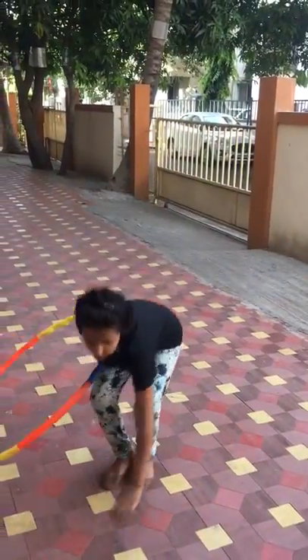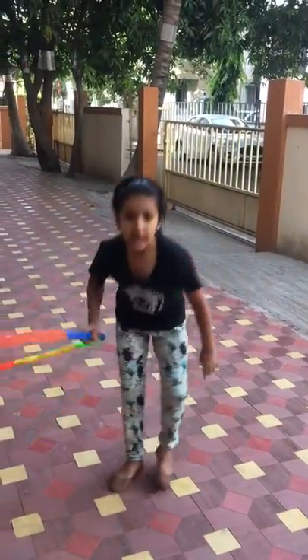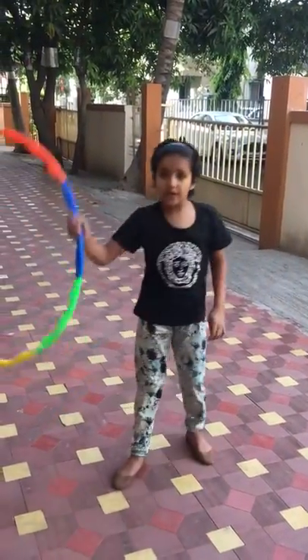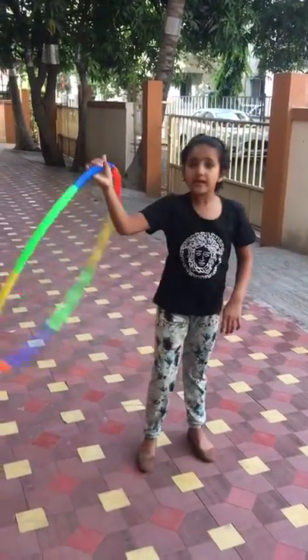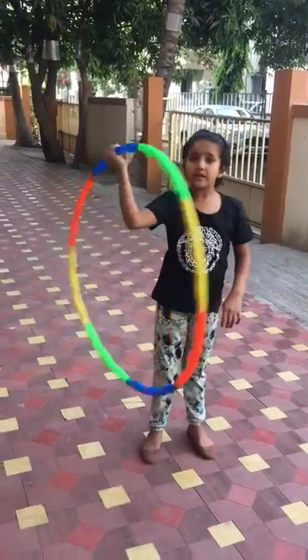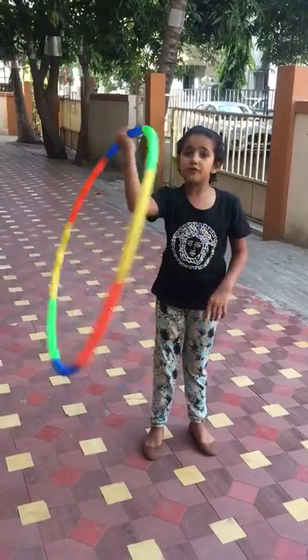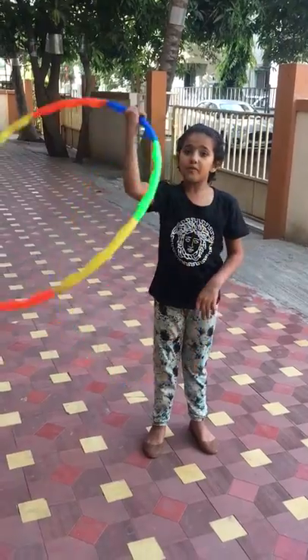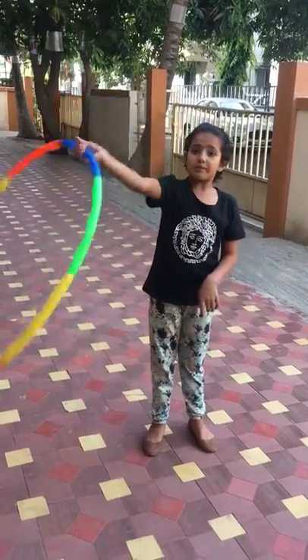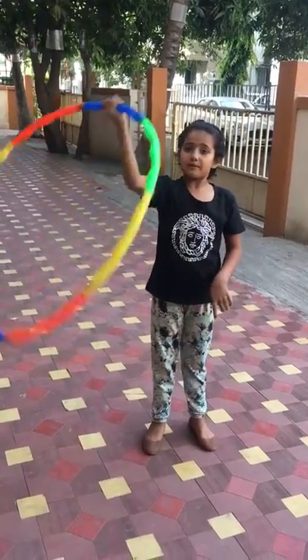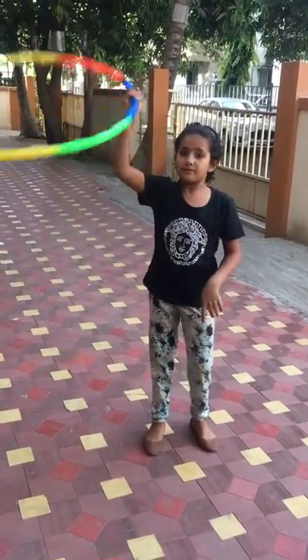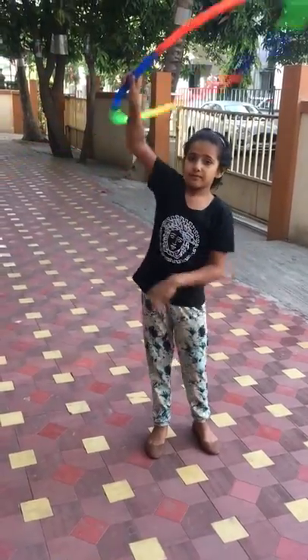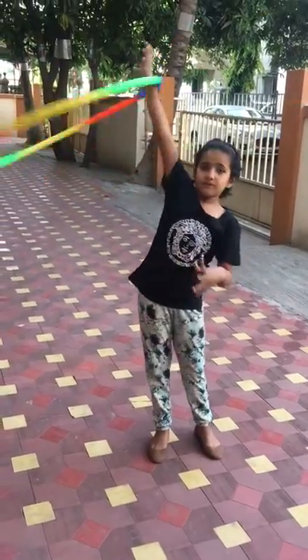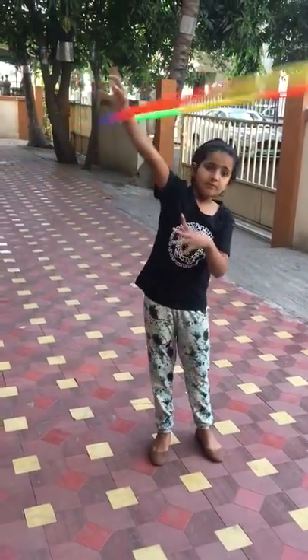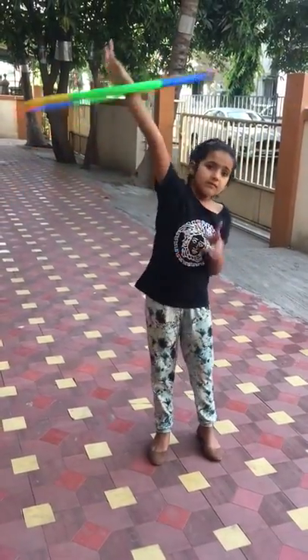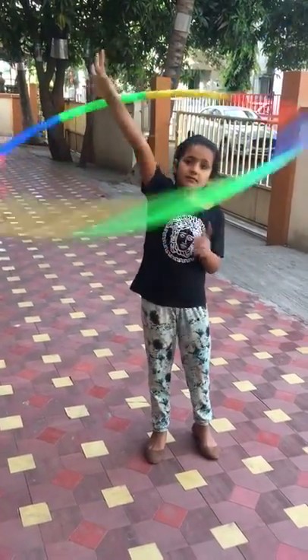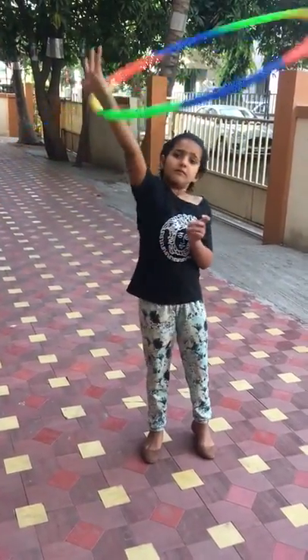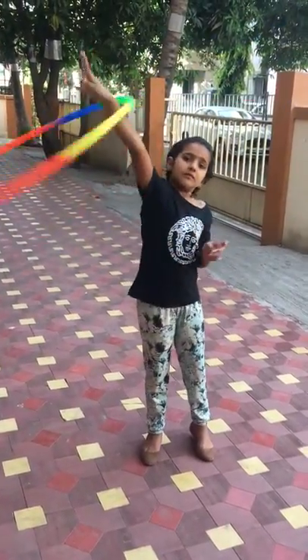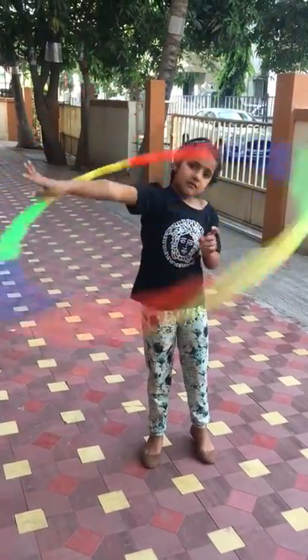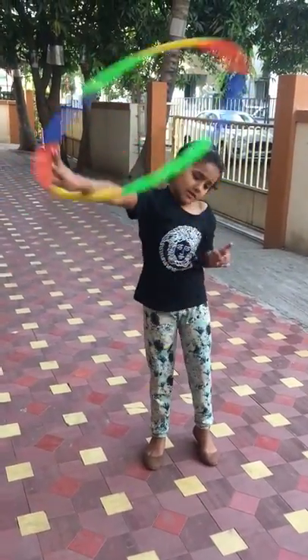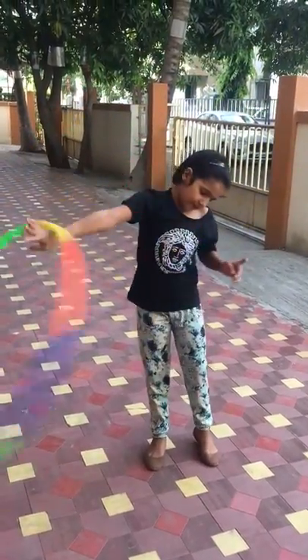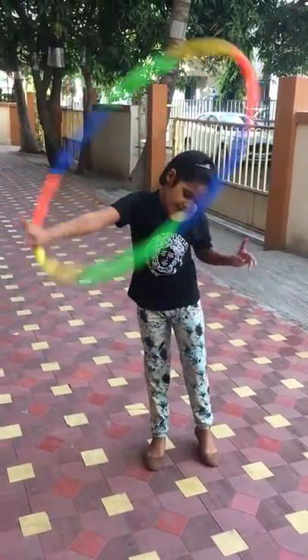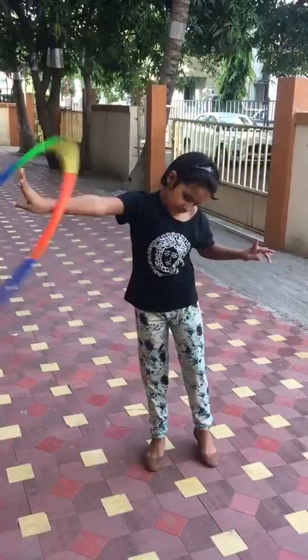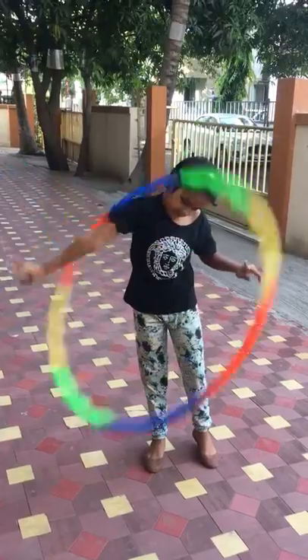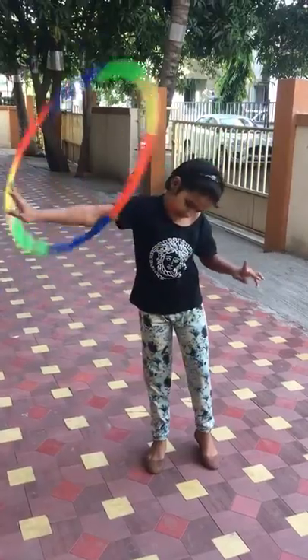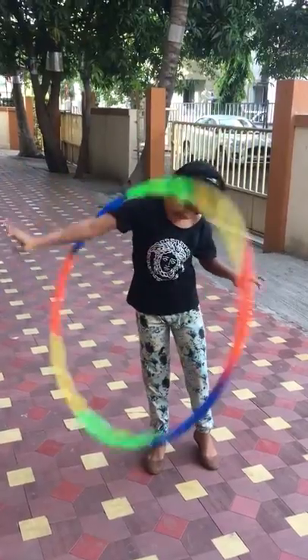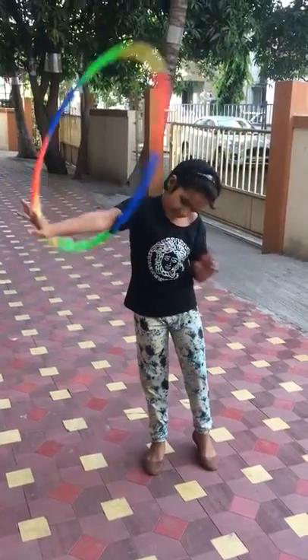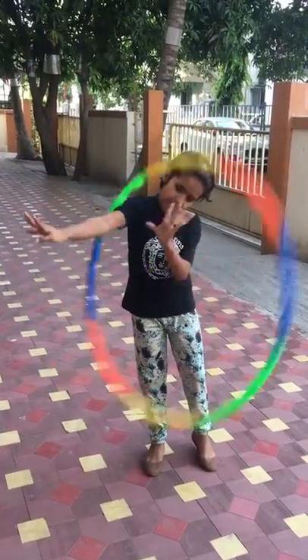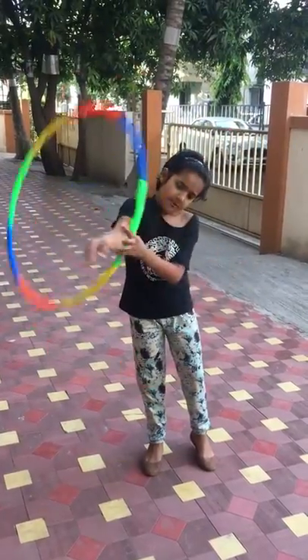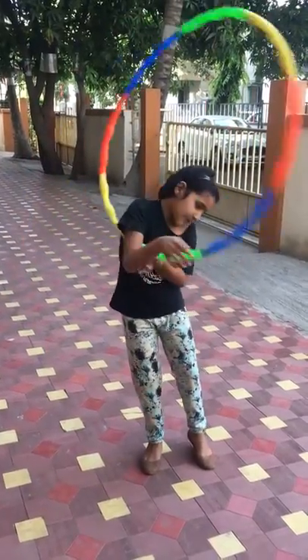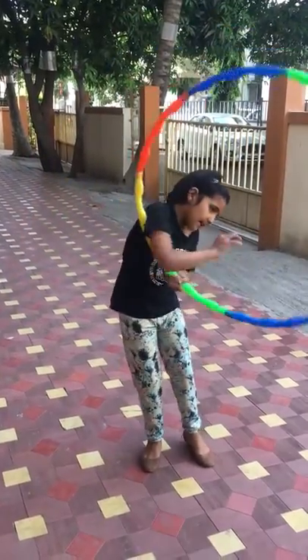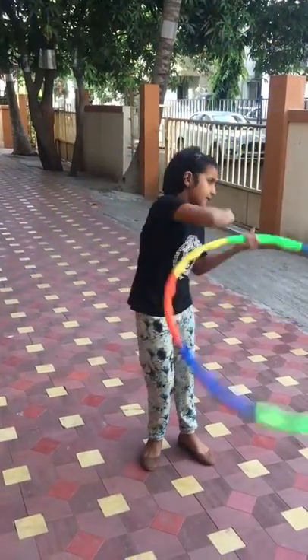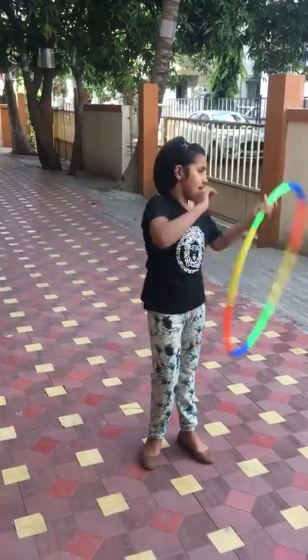Now I will be telling you with separate hands. Now from down, with the other hand.